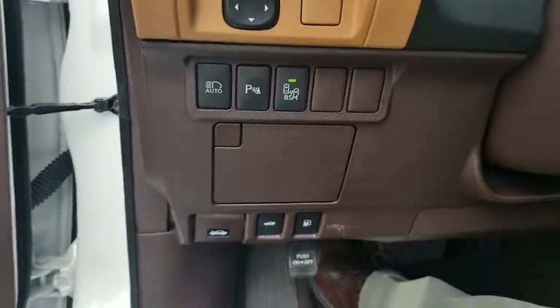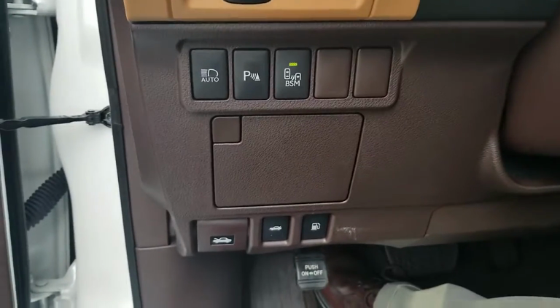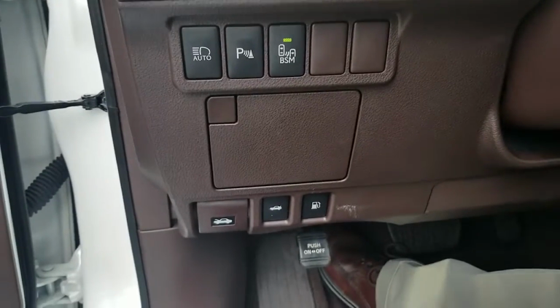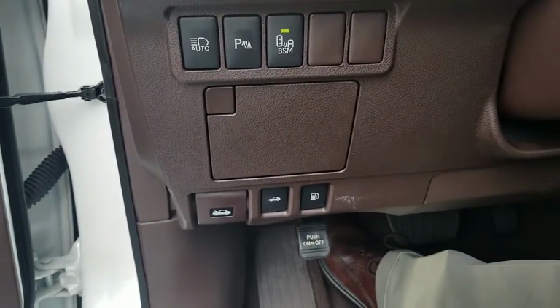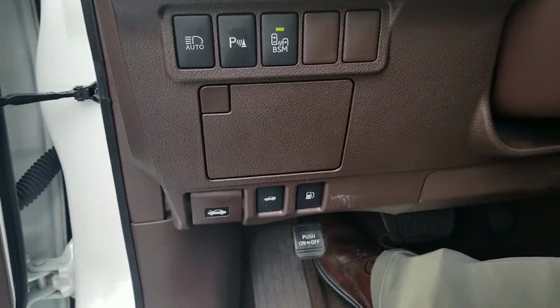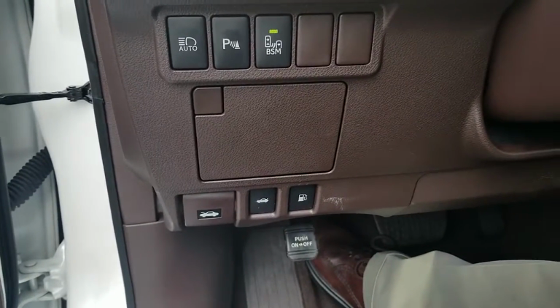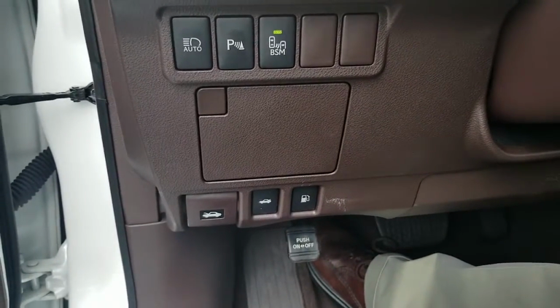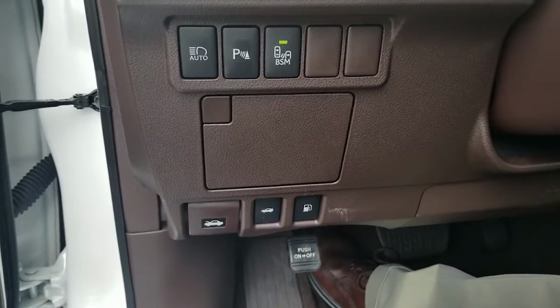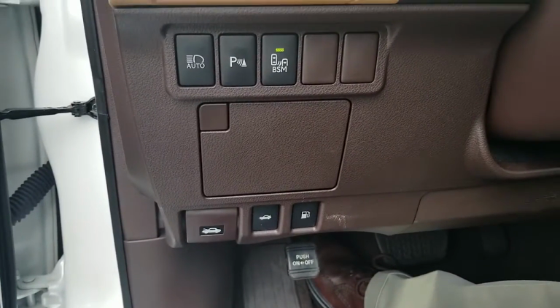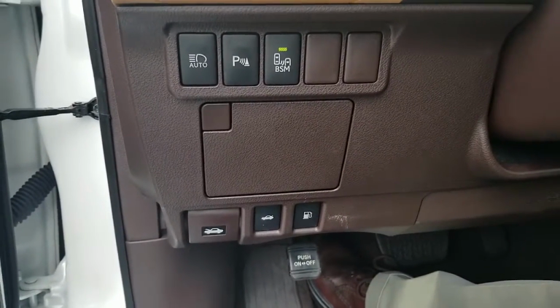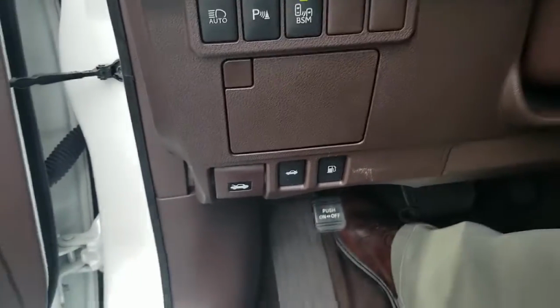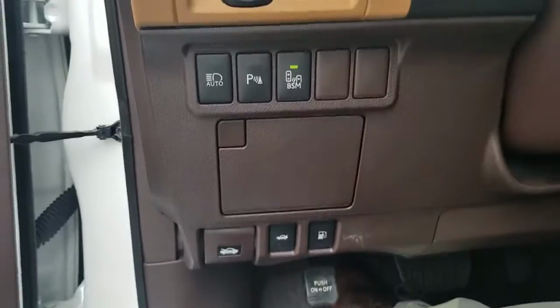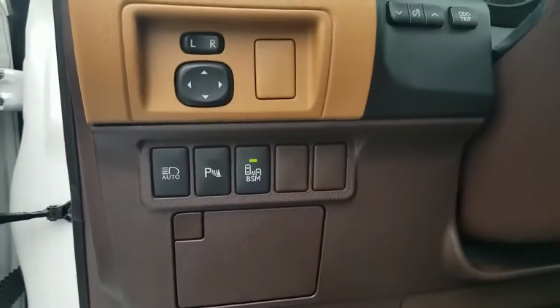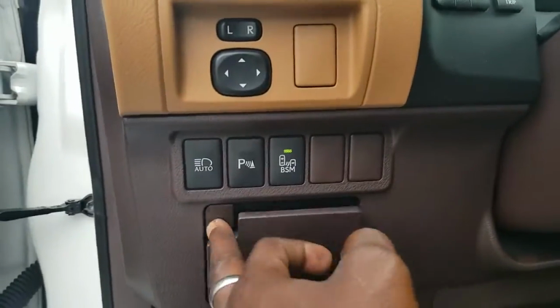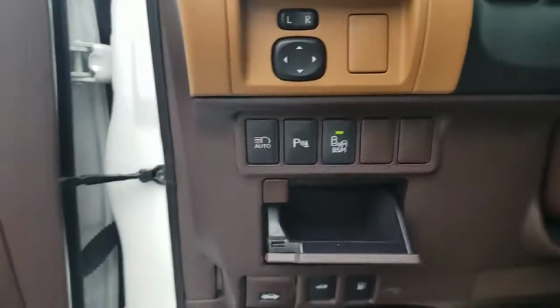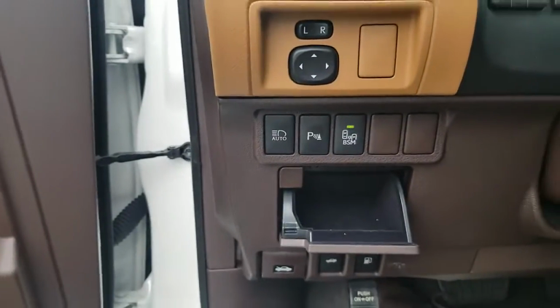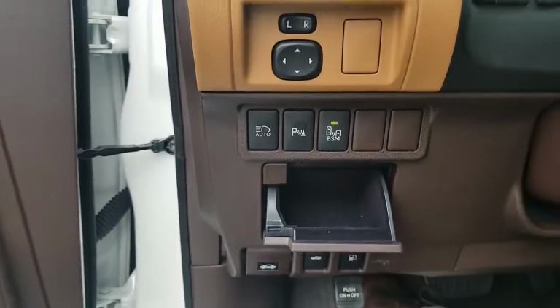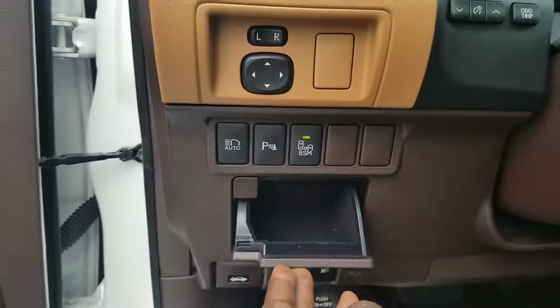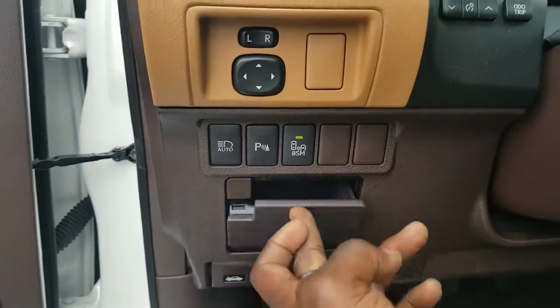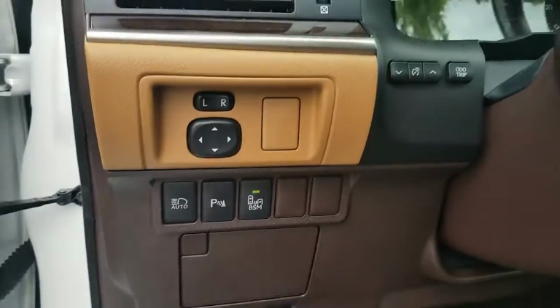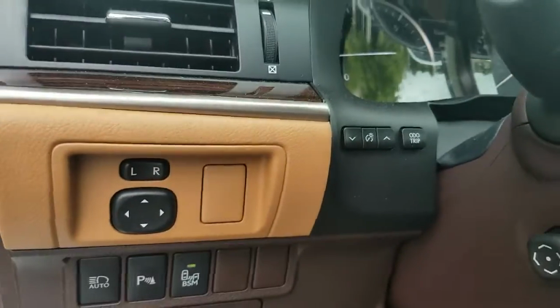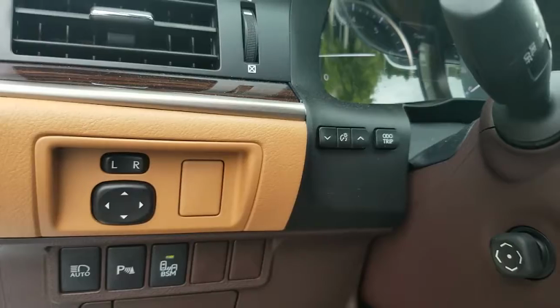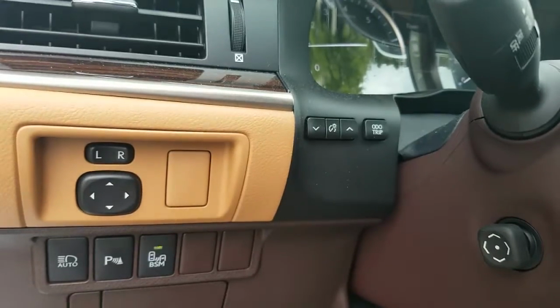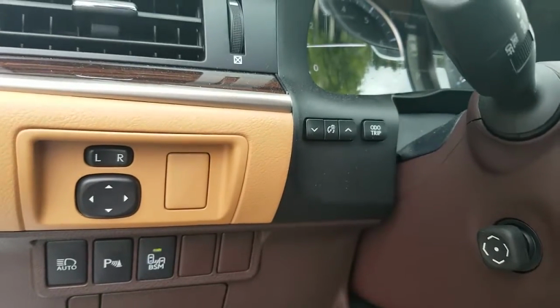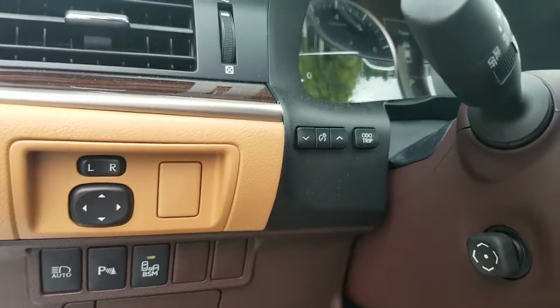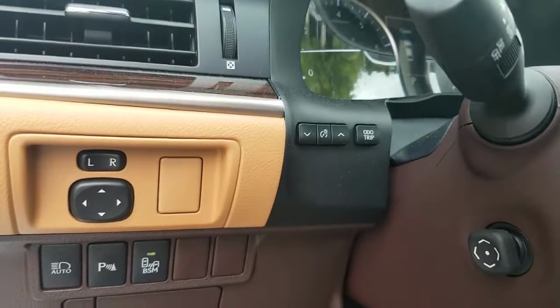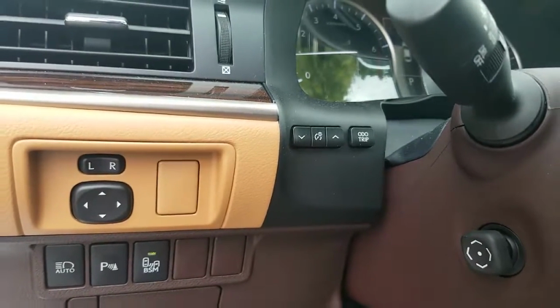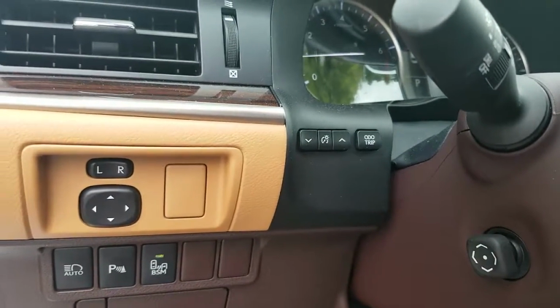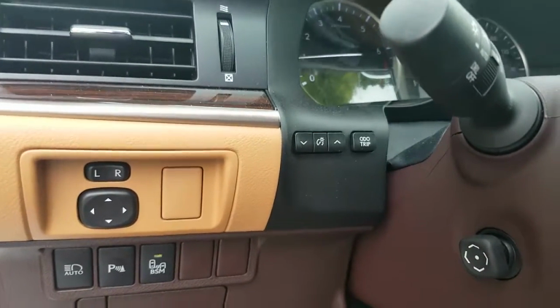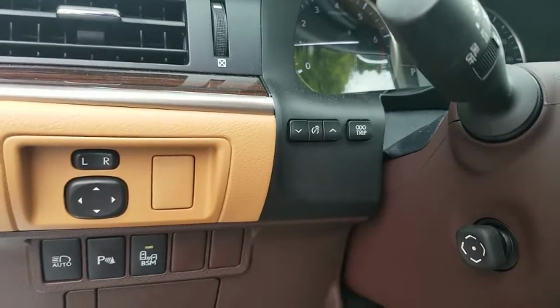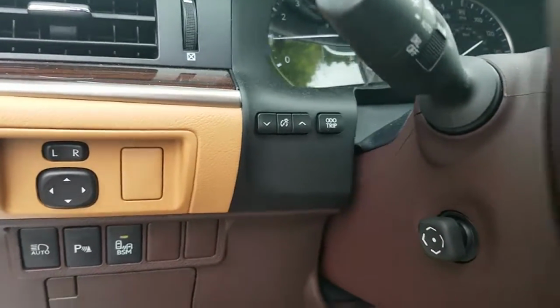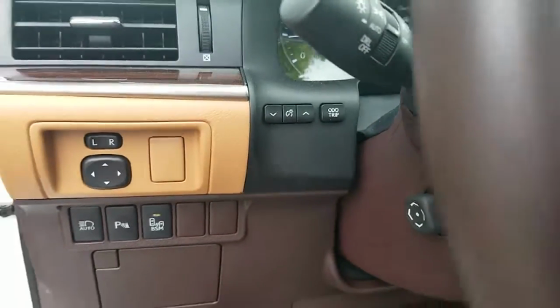Down there is where you open up your trunk, your hood, and your fuel cap for your gas. You've got an extra little storage compartment there — that's where you control the brightness of your dash lights, and also your trip meter and odometer.